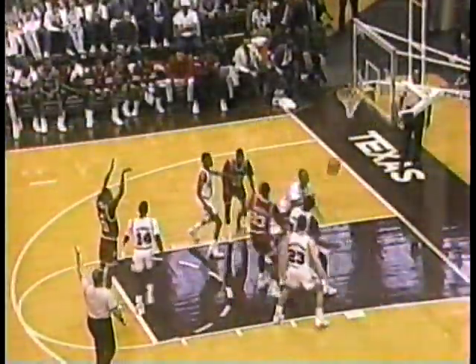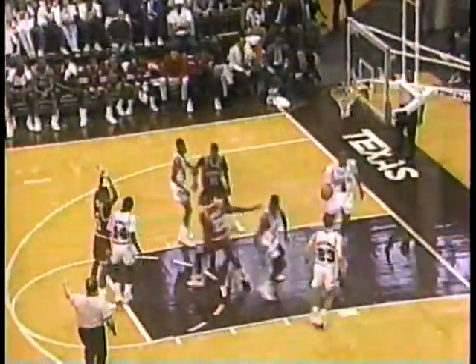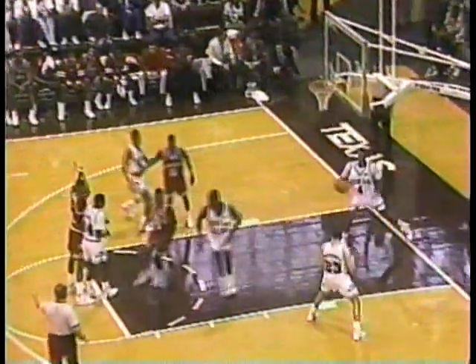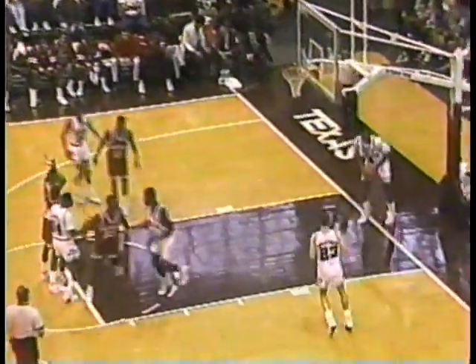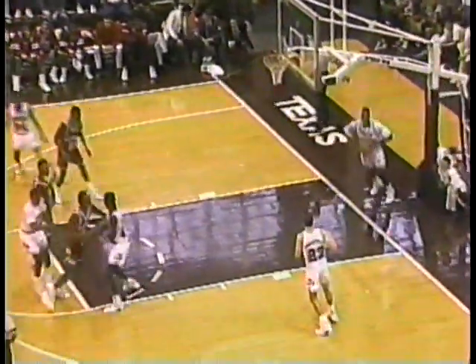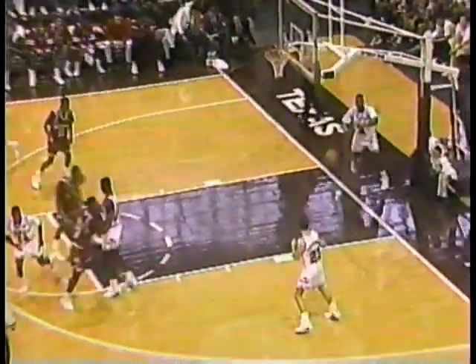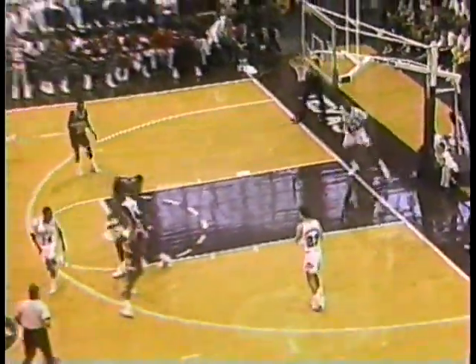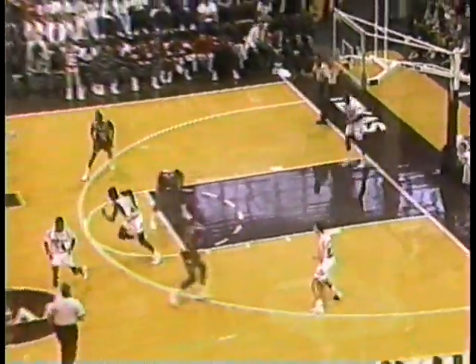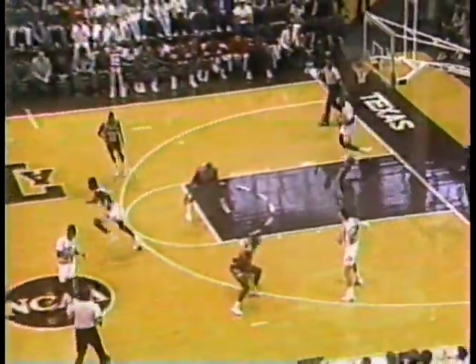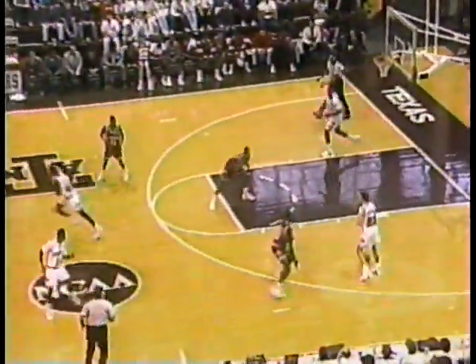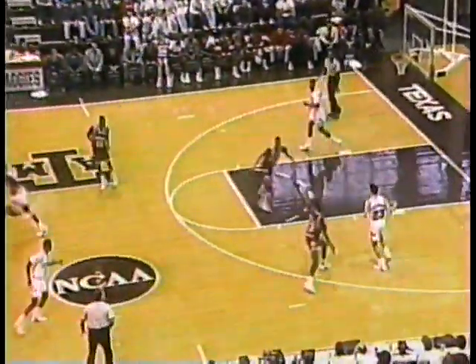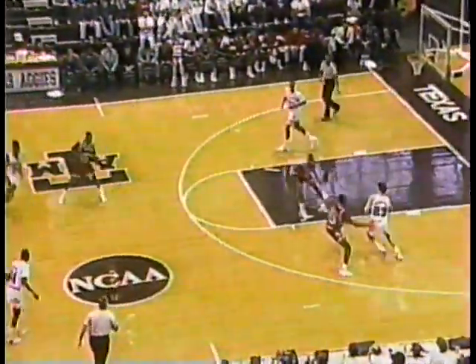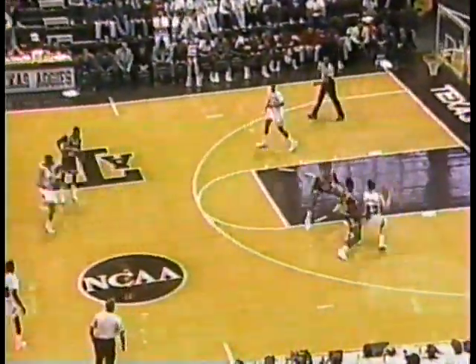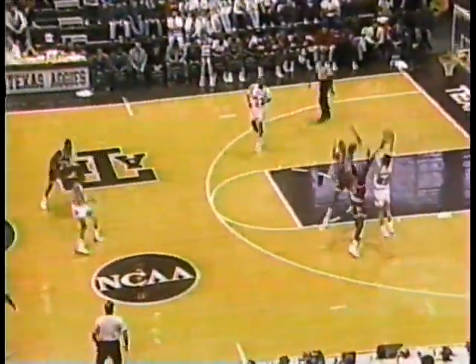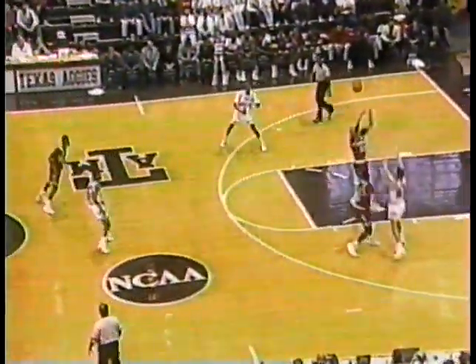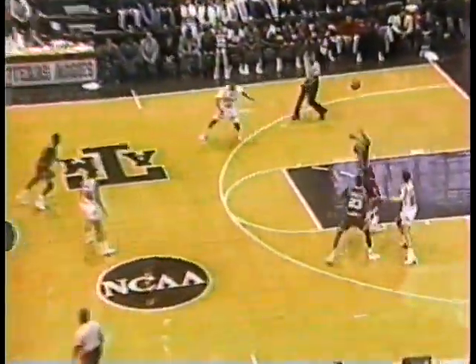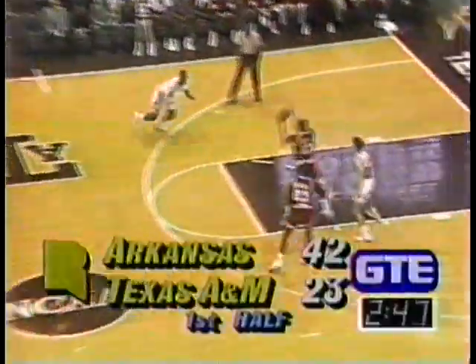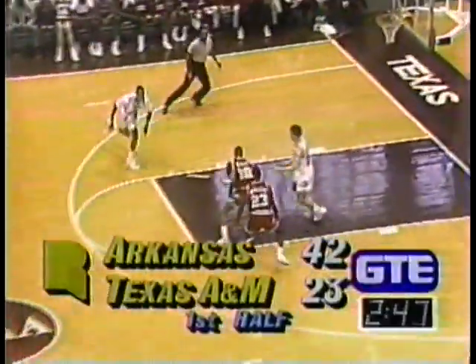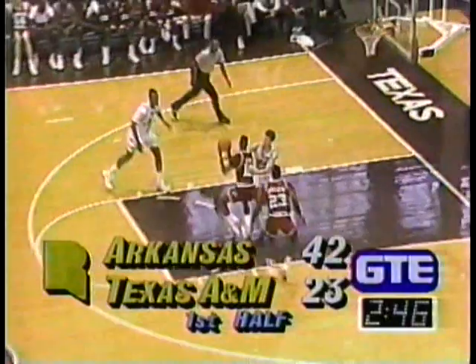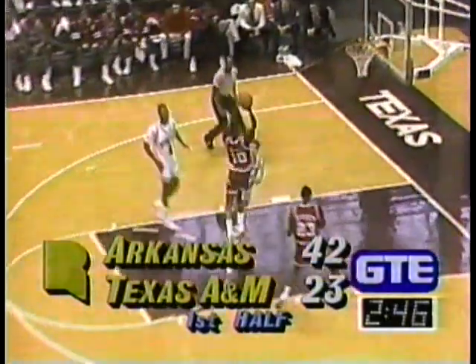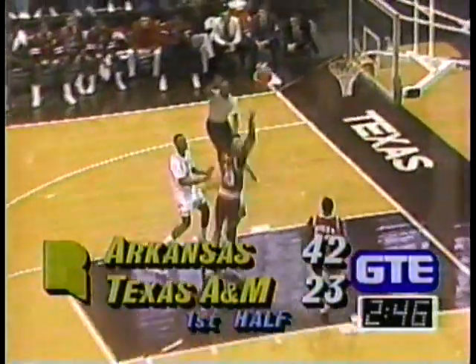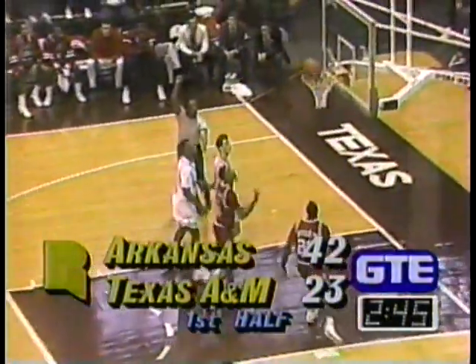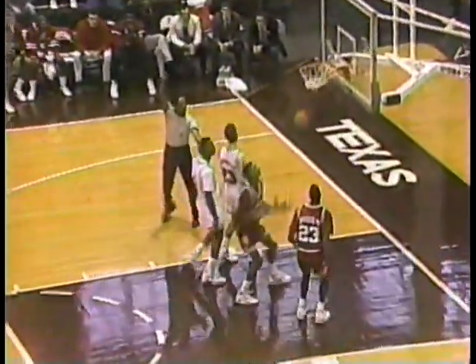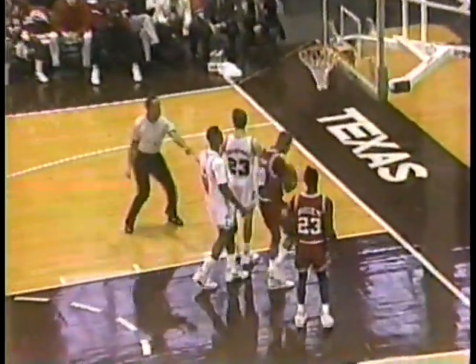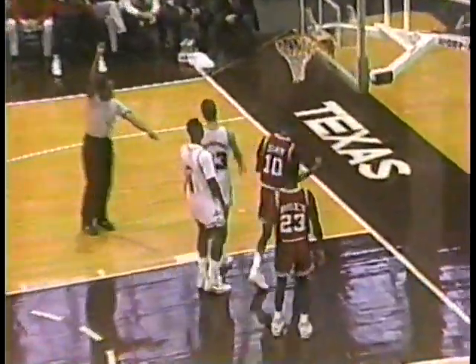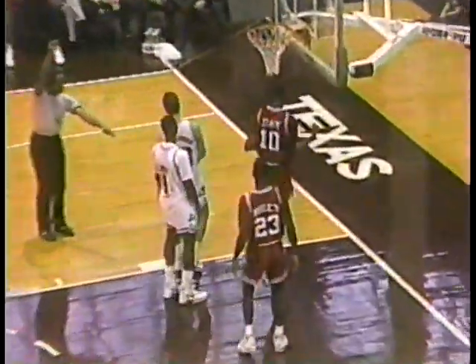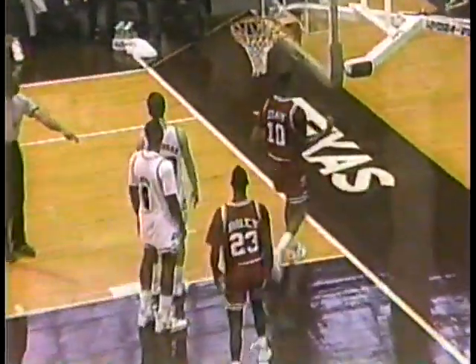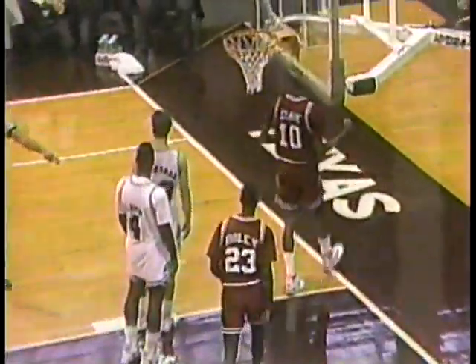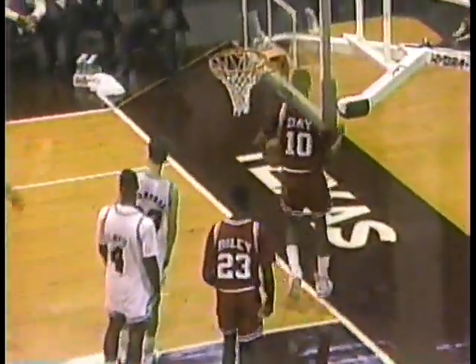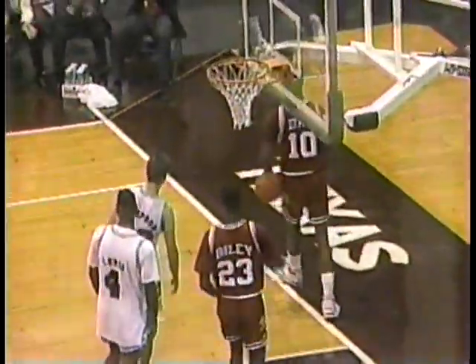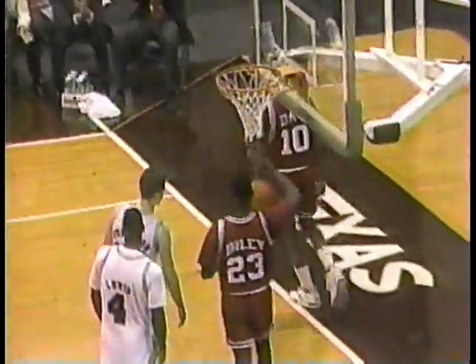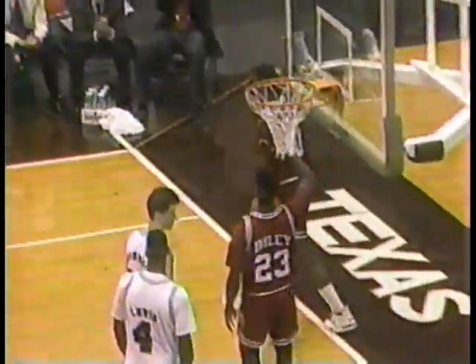Which is his norm — he averages 21.3. 42-23. There it is again. Give him two more, maybe three more as he goes to the foul line after the basket.